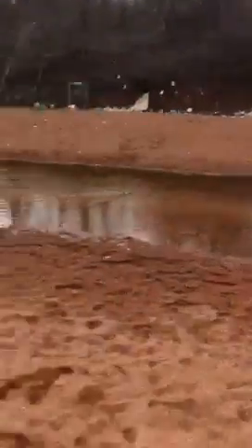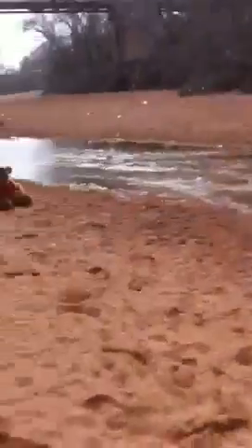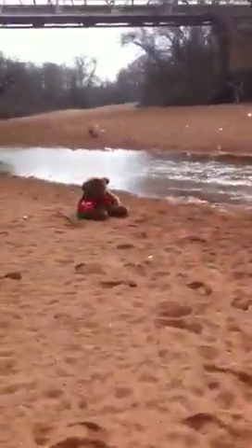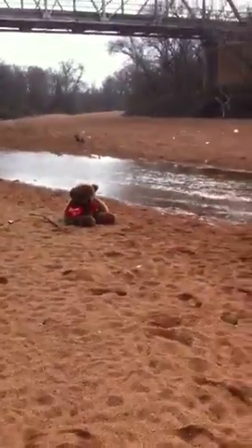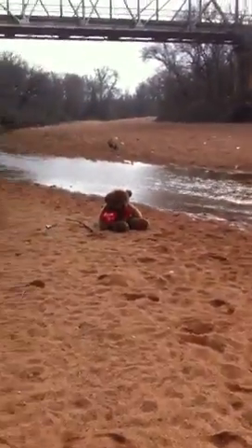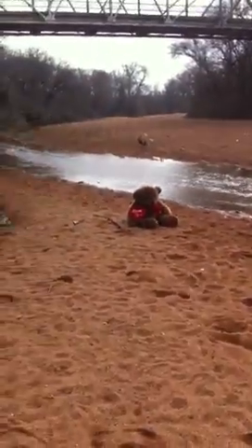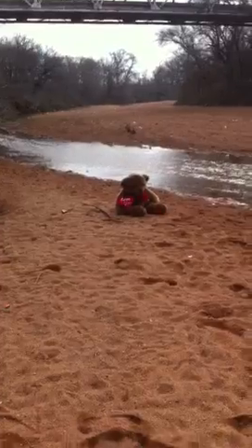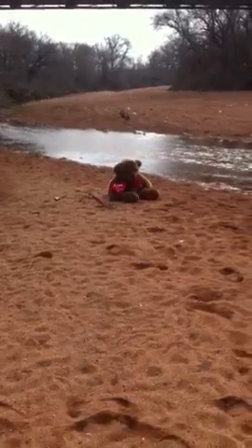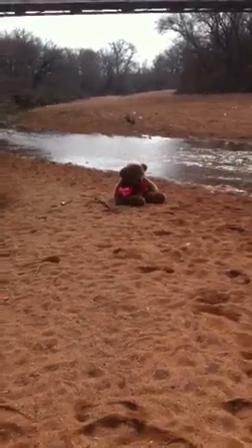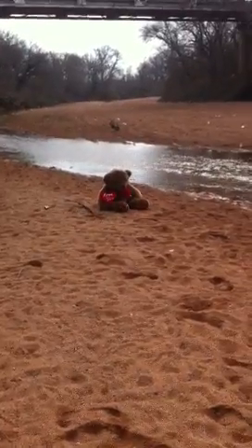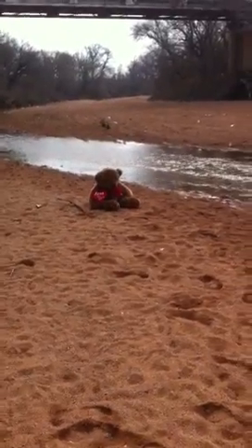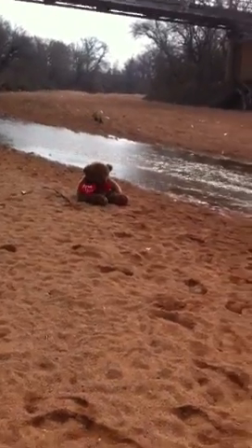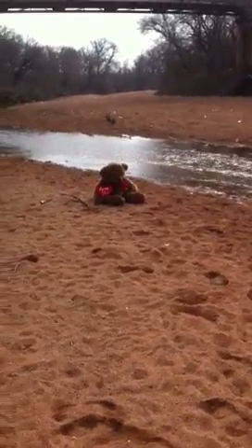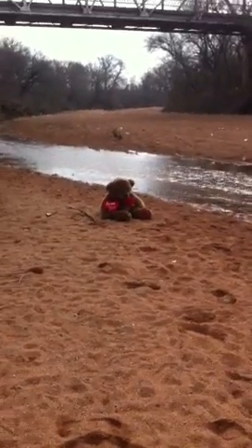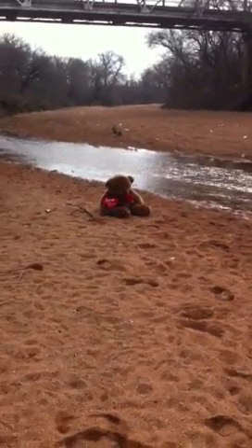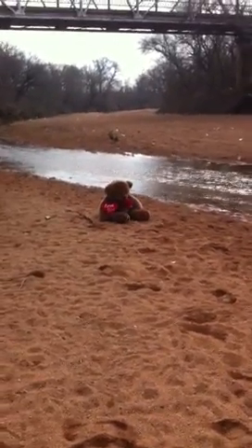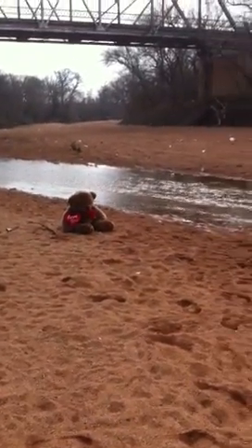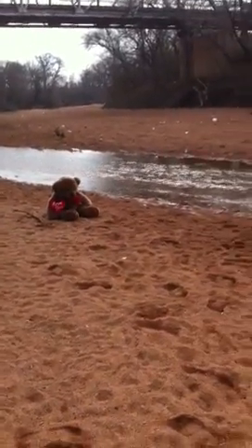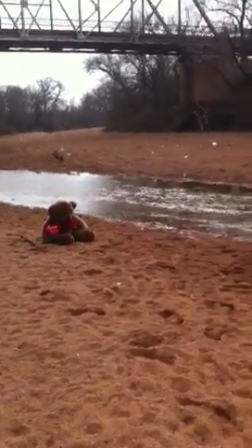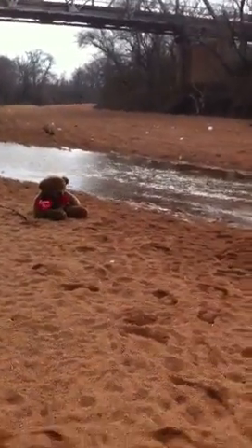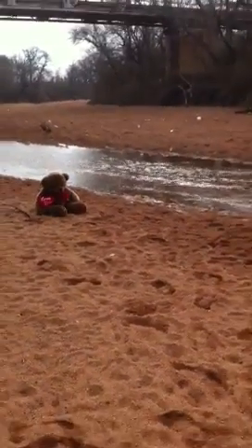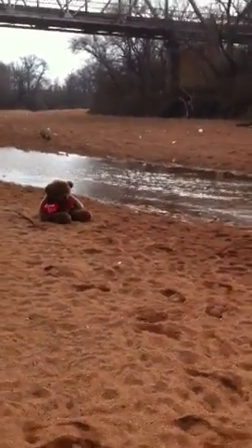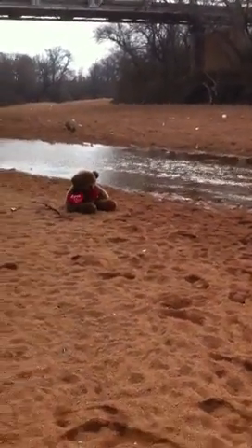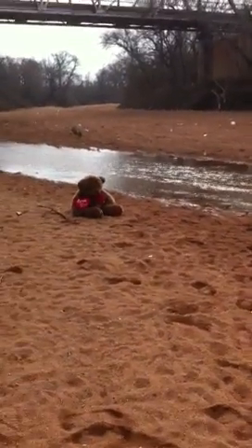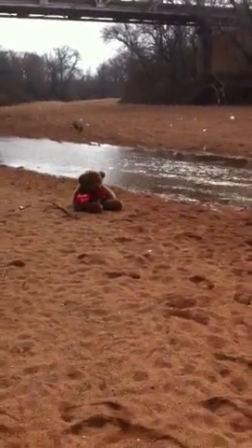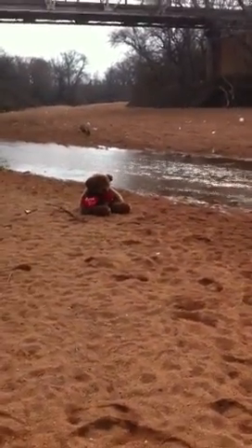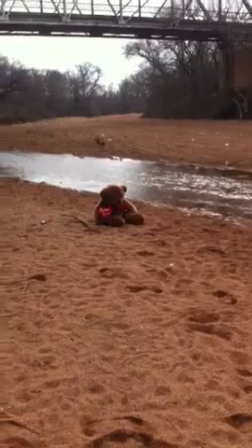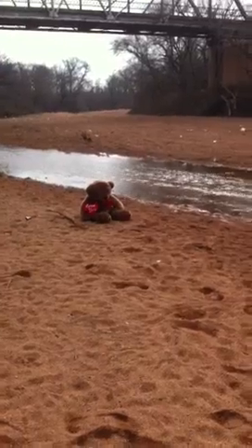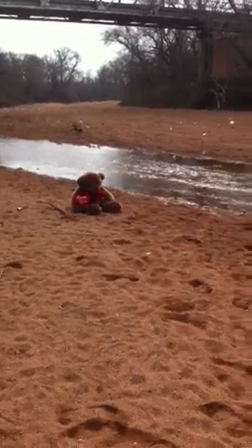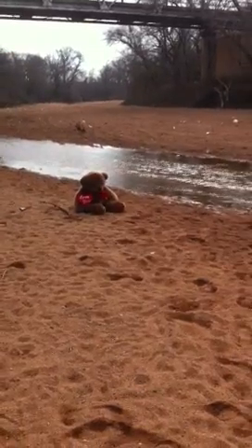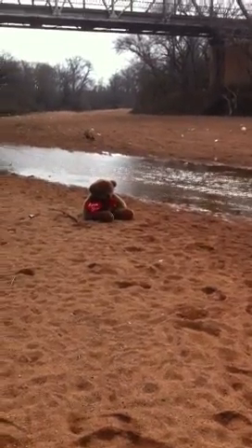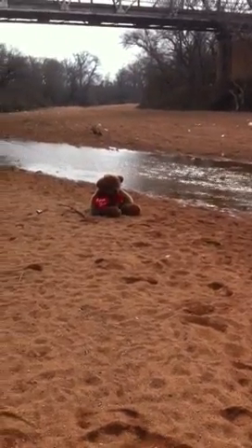Over here we have an adorable teddy bear who's about to meet his doom. Alright, ready, aim, fire!